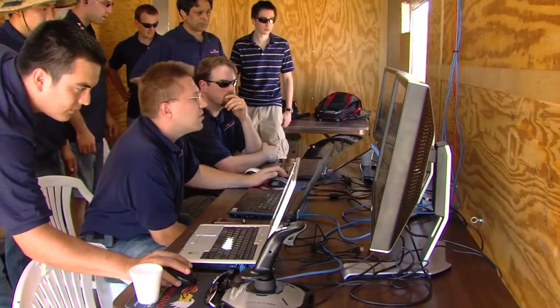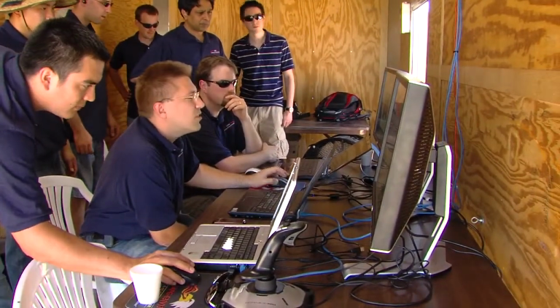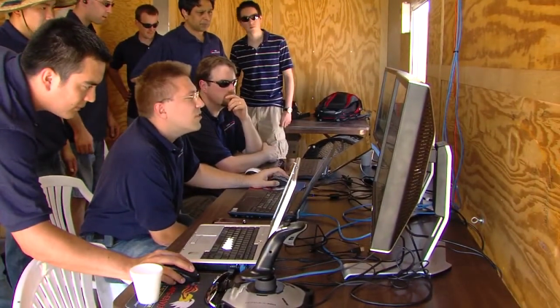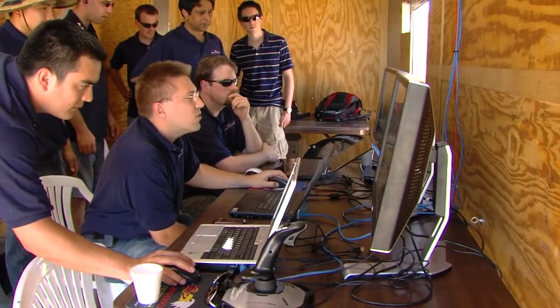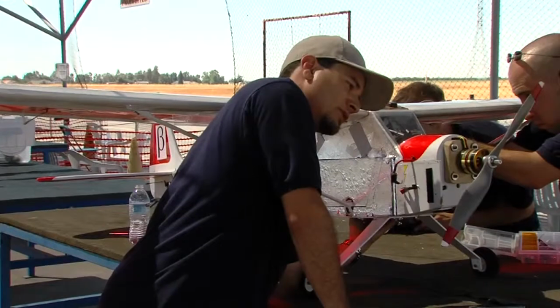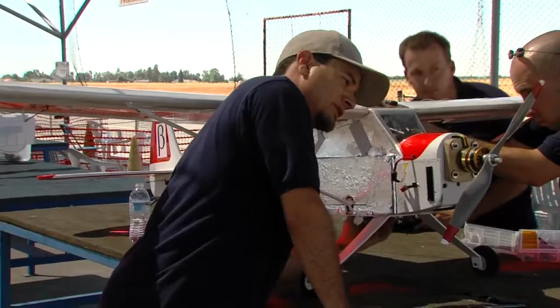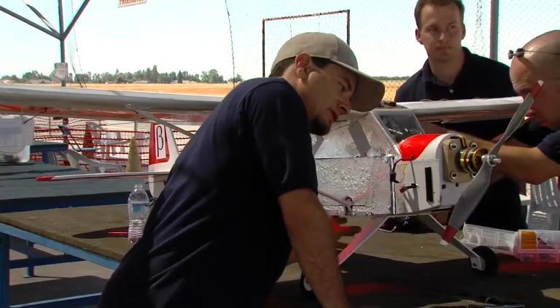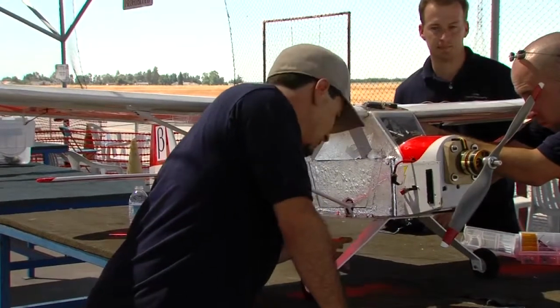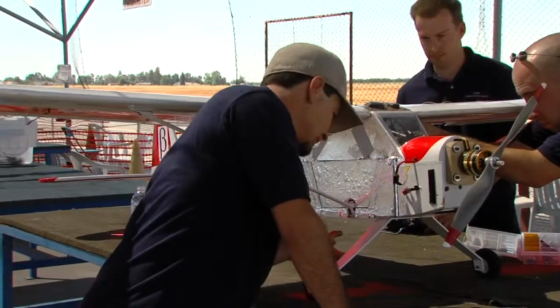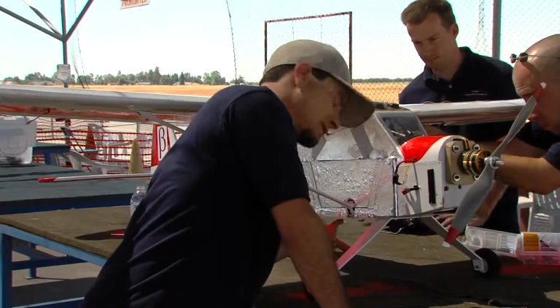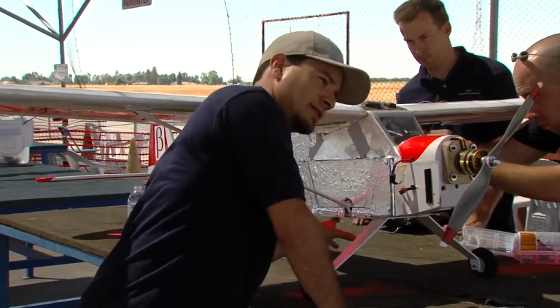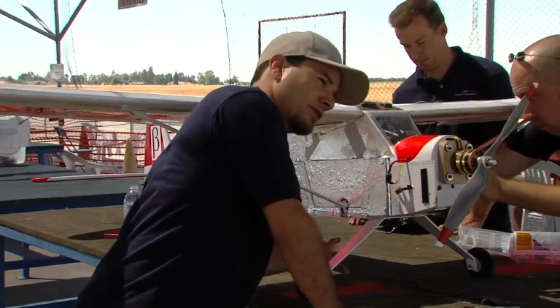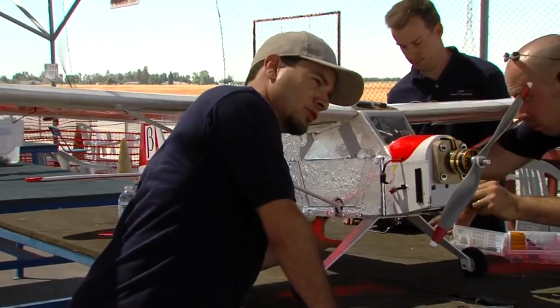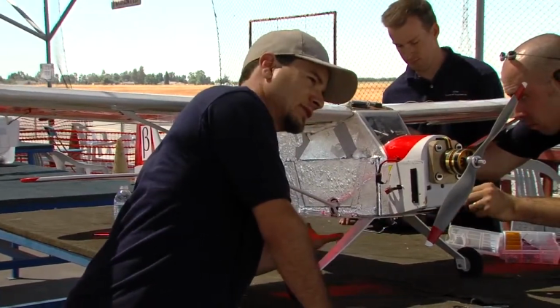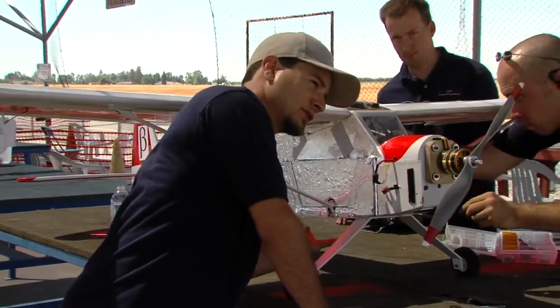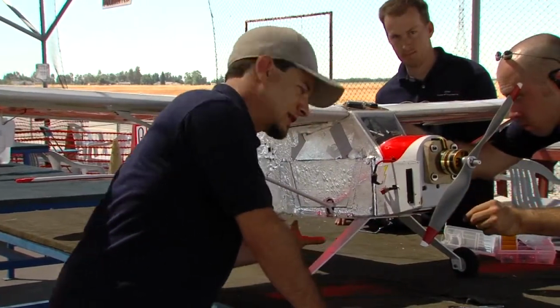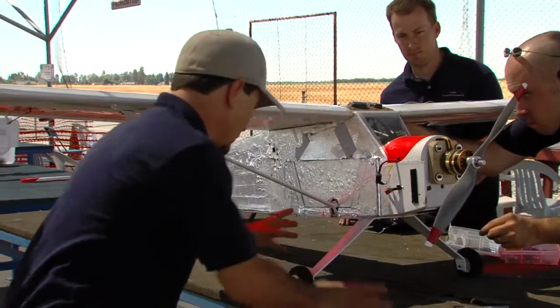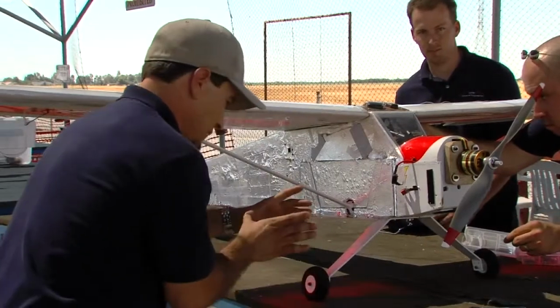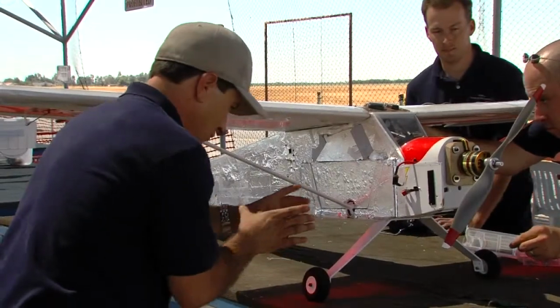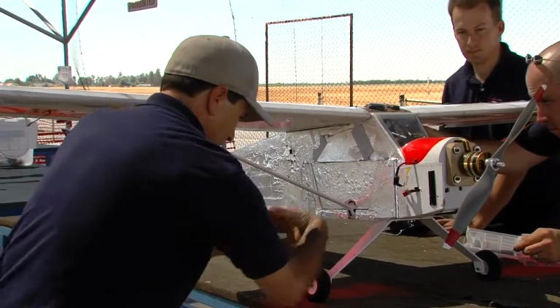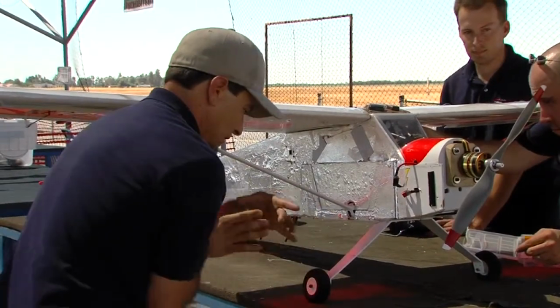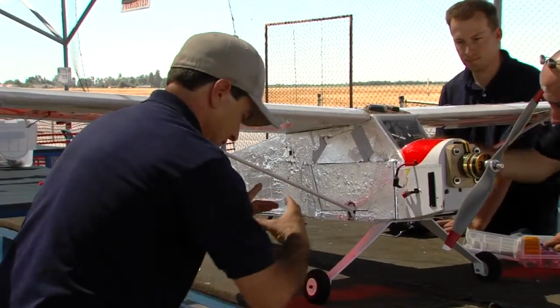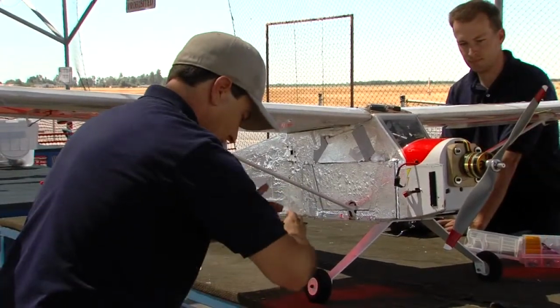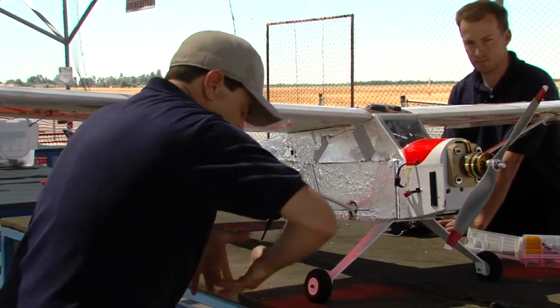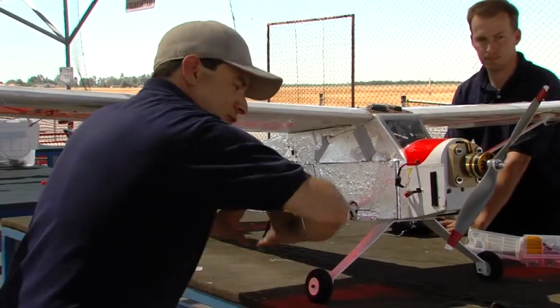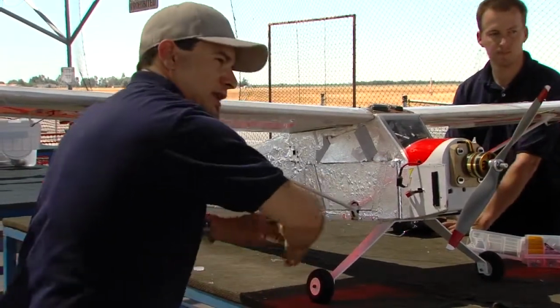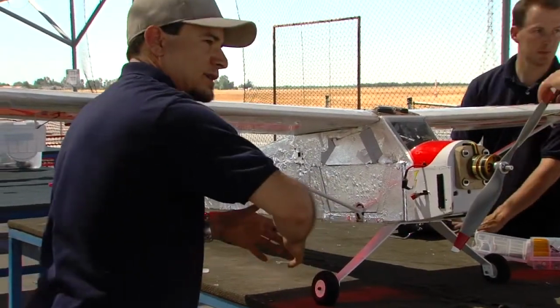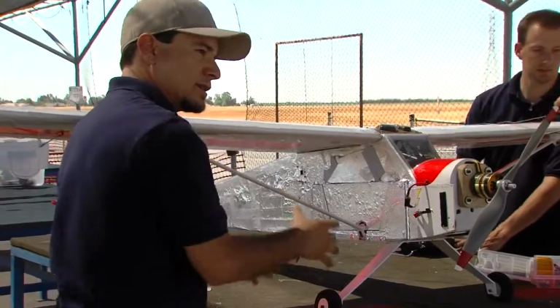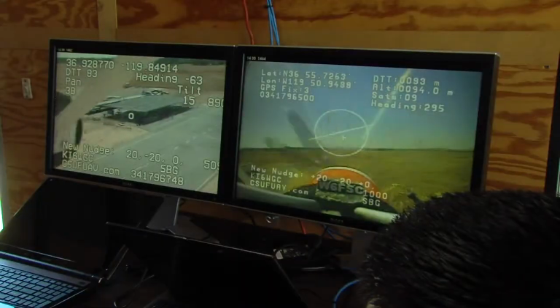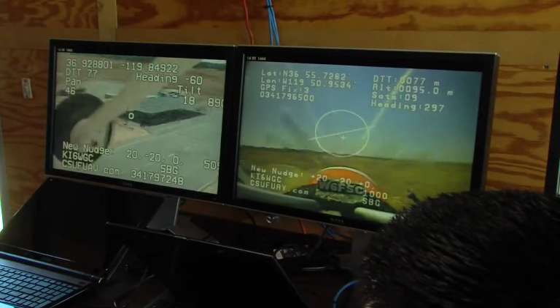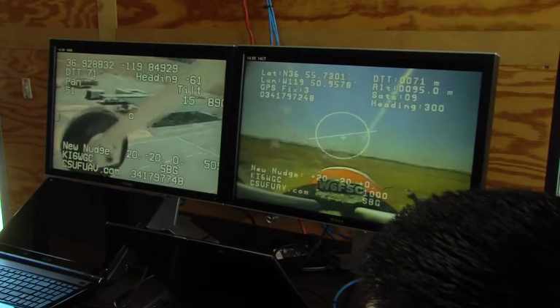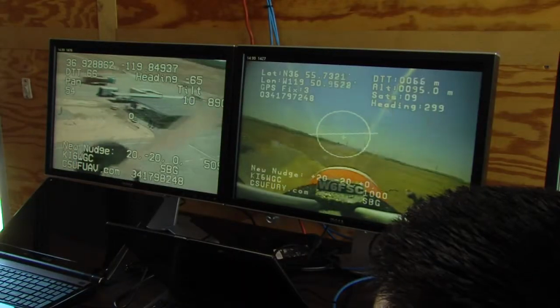Underneath, stowed away under here, is the gimbal, which is a camera on a motorized system. We've got one motor that can spin this way, one motor that can spin this way, and with that we can look at anywhere in the lower hemisphere of the plane.